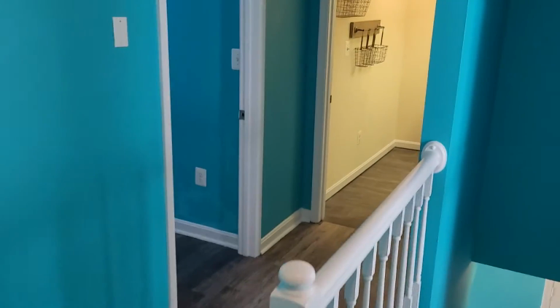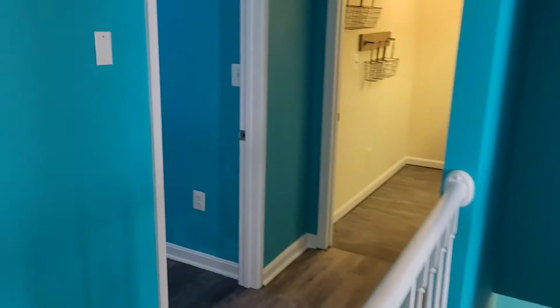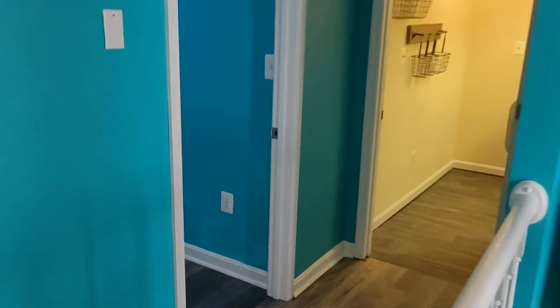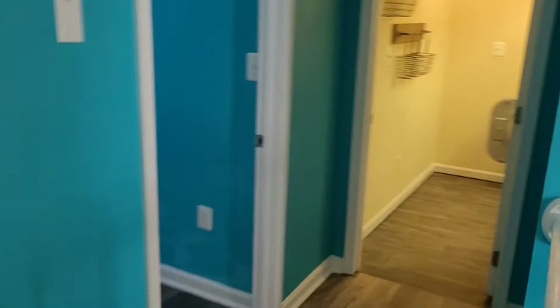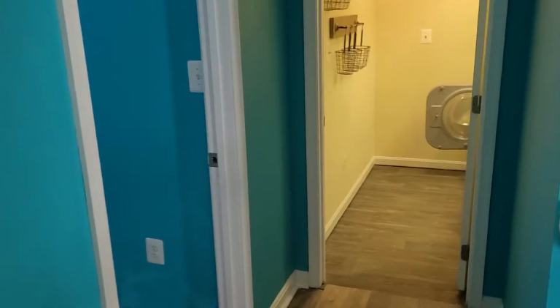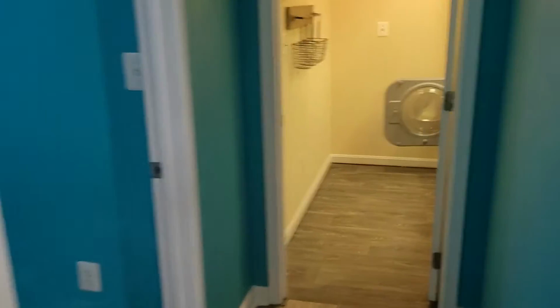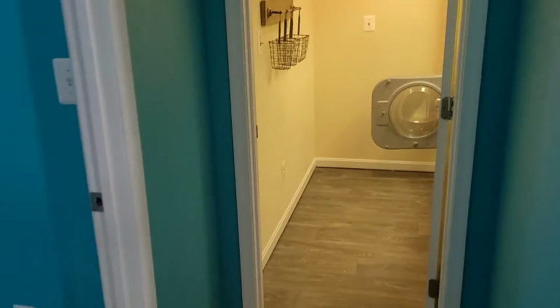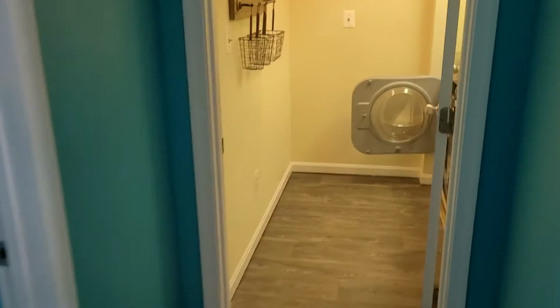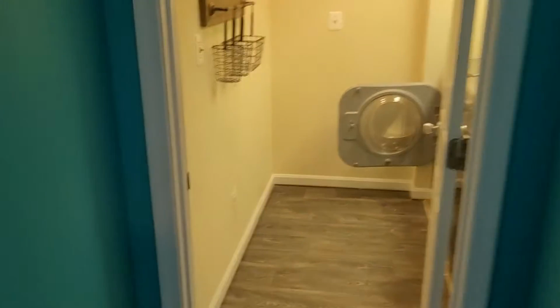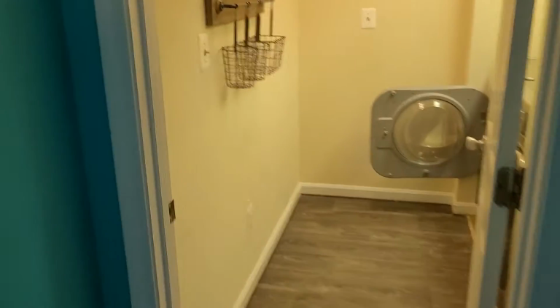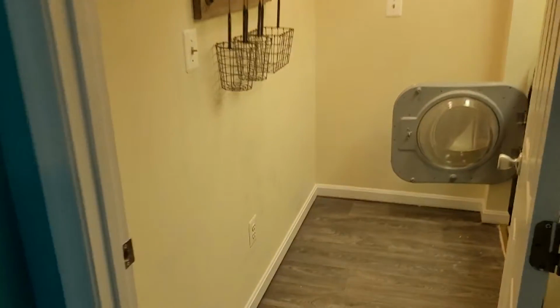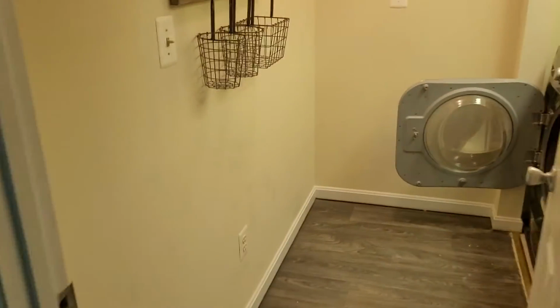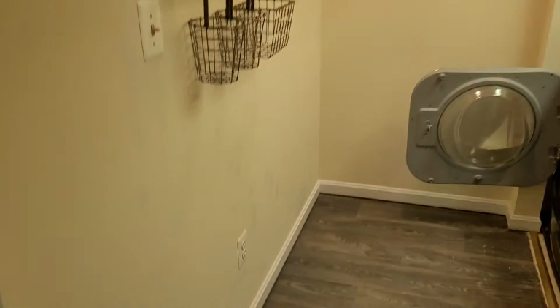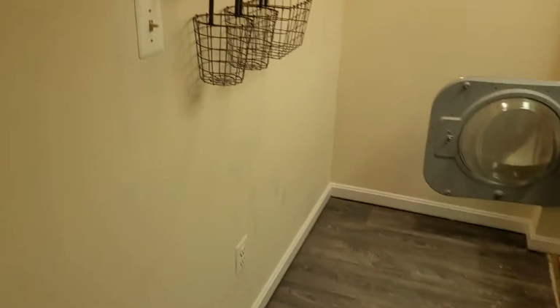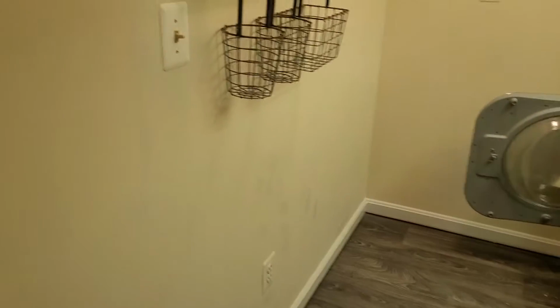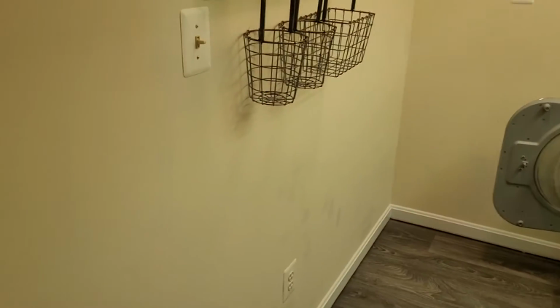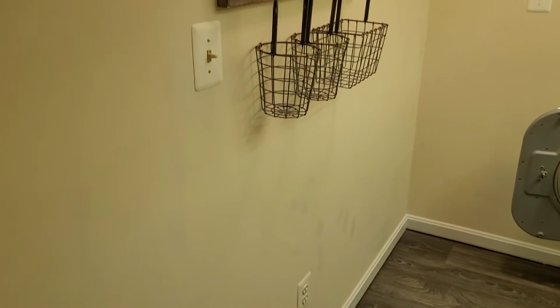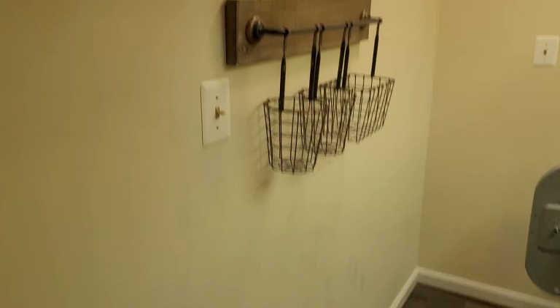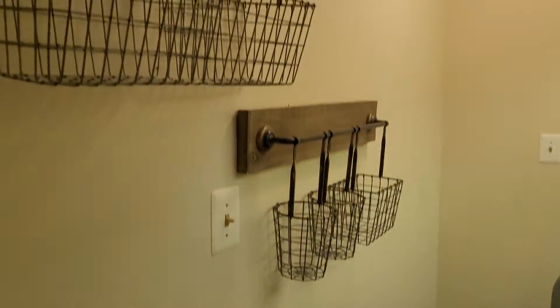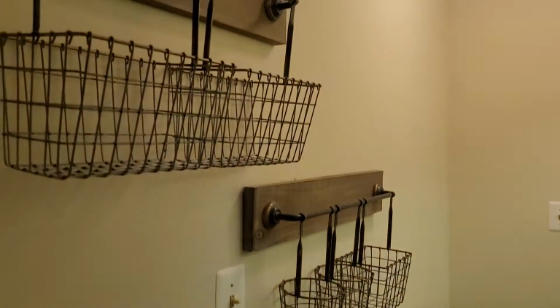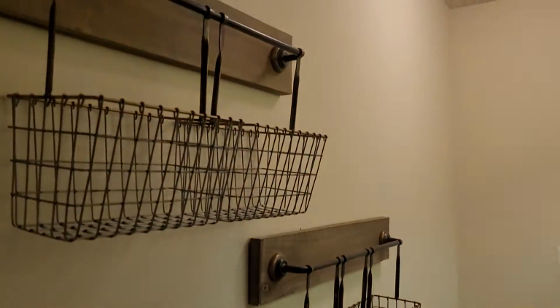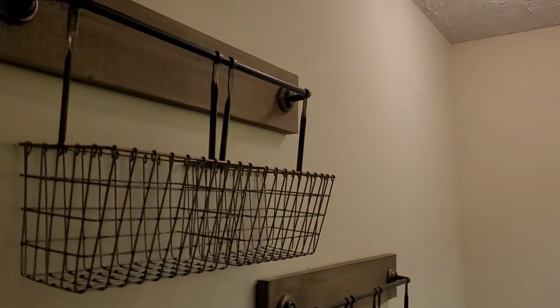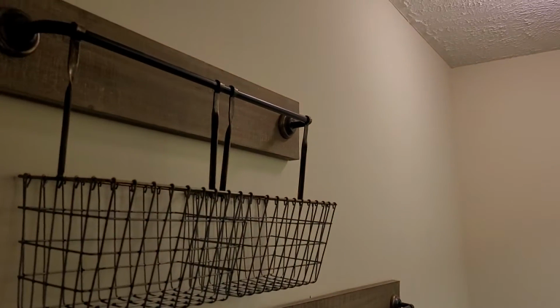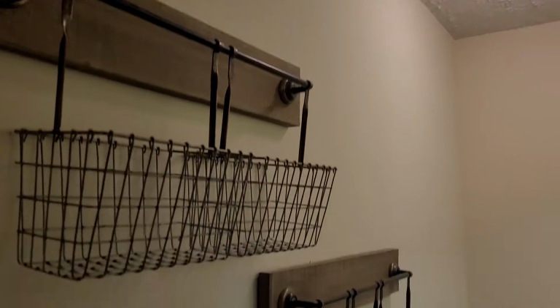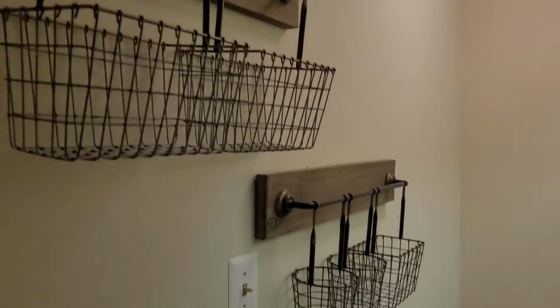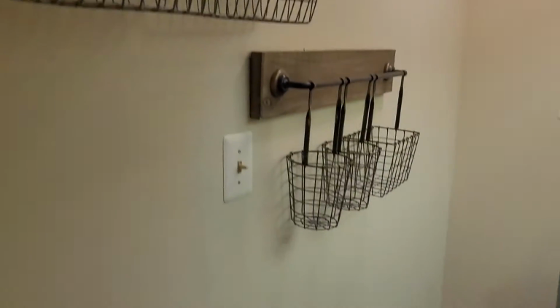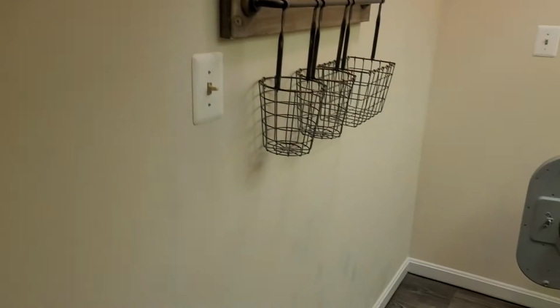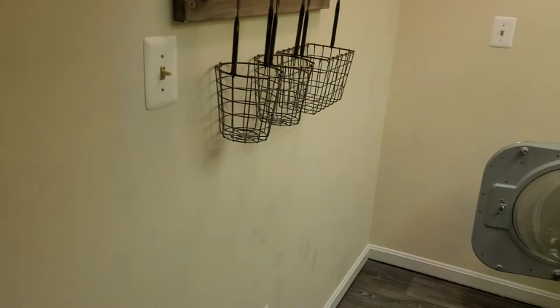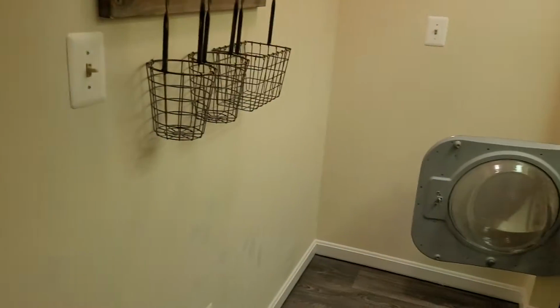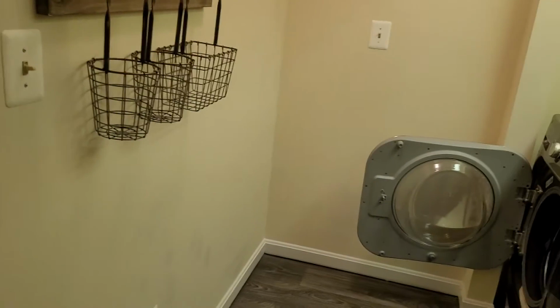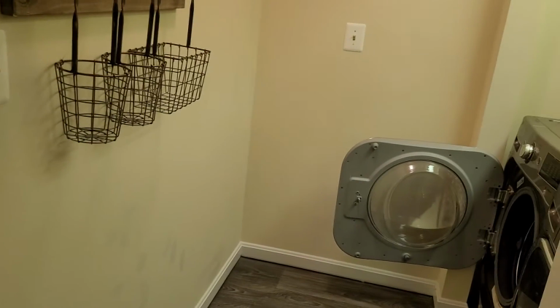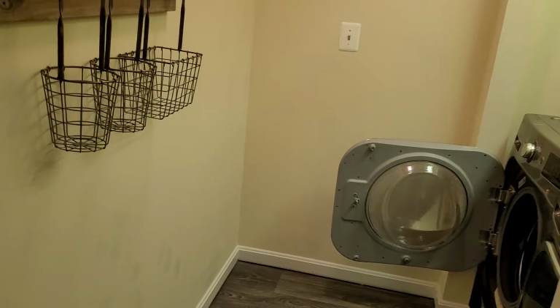Right over here is going to be the laundry room. The walls here in the laundry room do have some marks on them kind of throughout — looks like some touch-up marks. These basket shelves right here are a little loose.